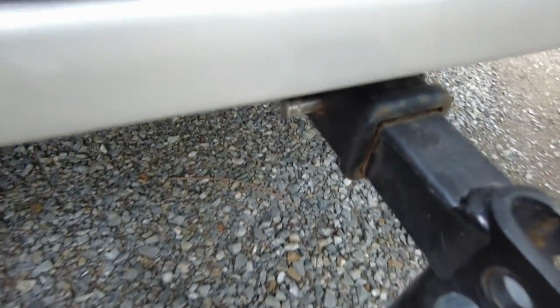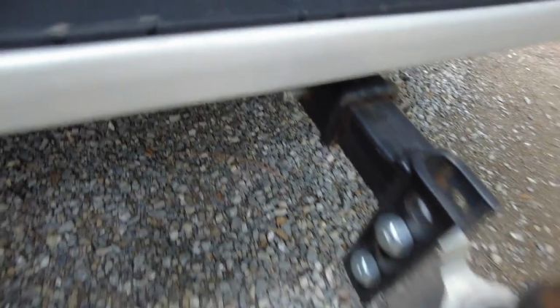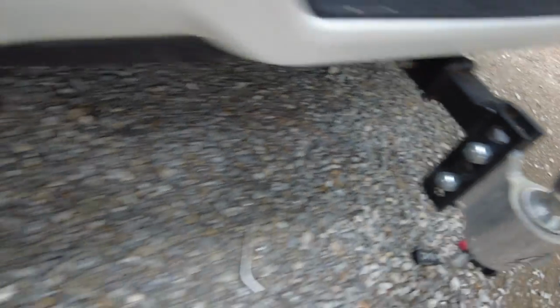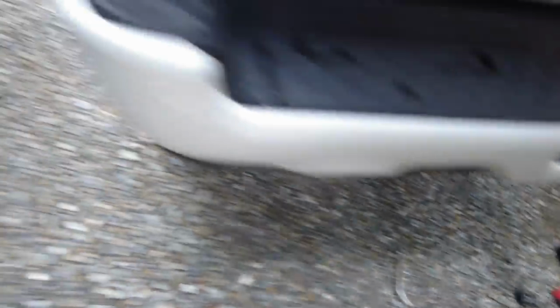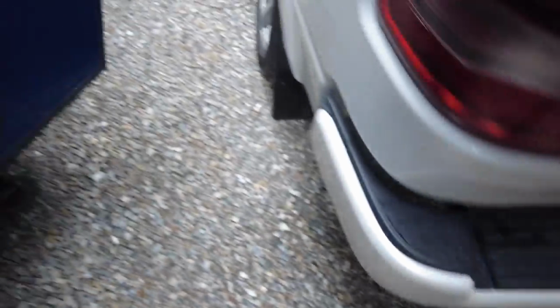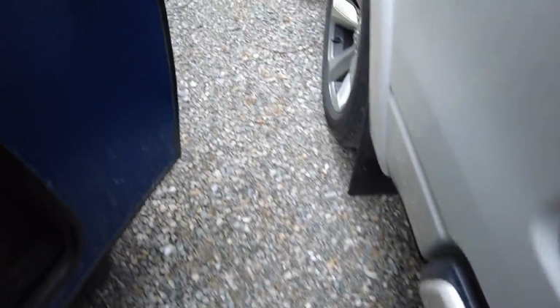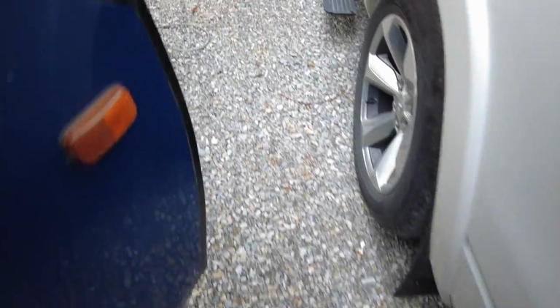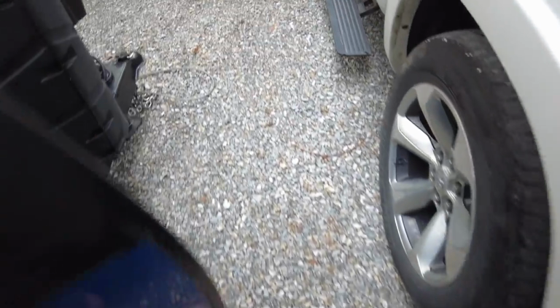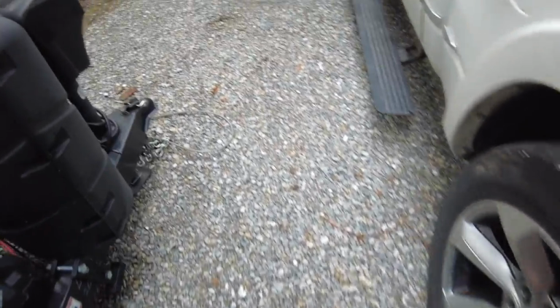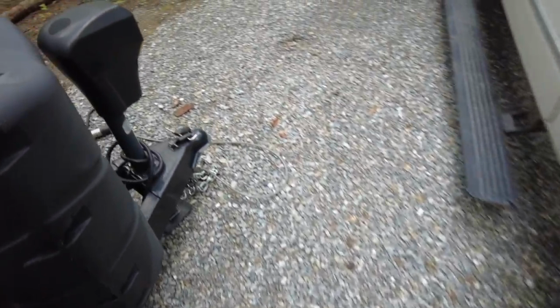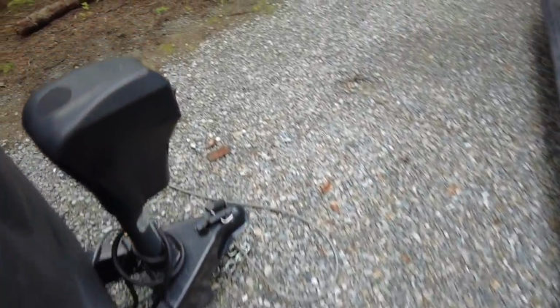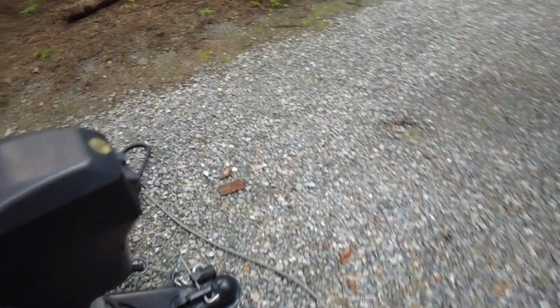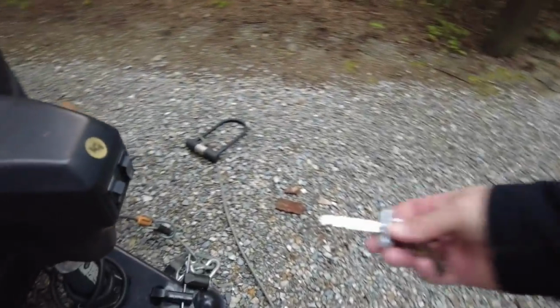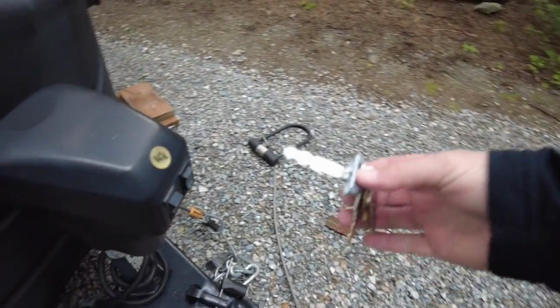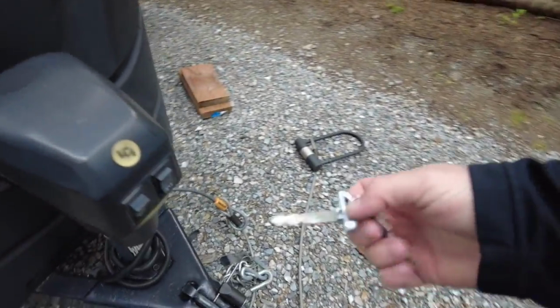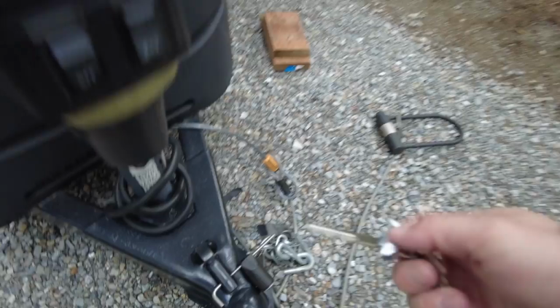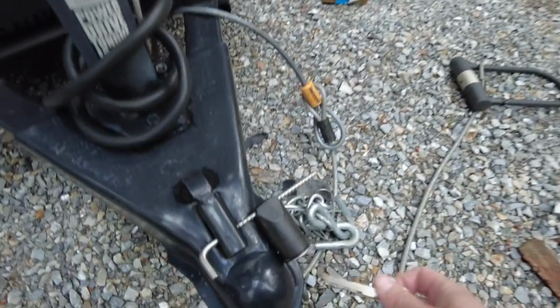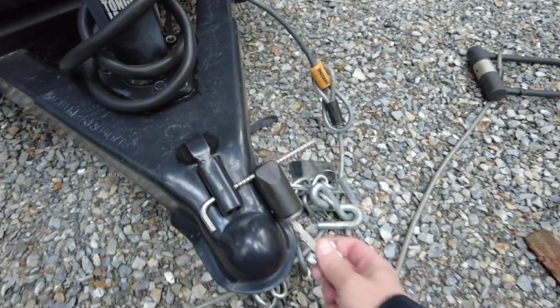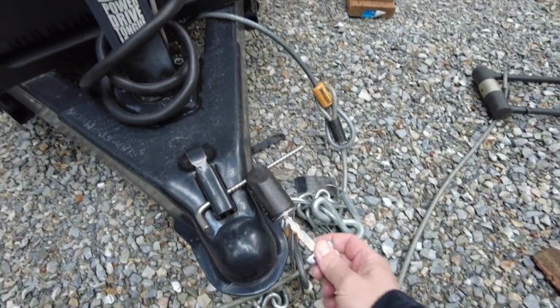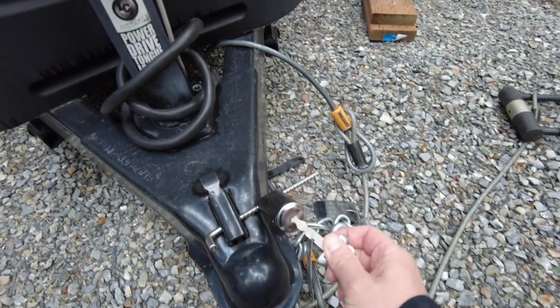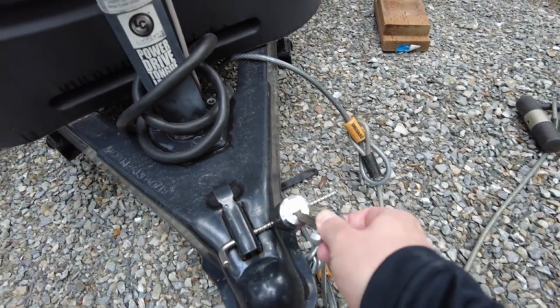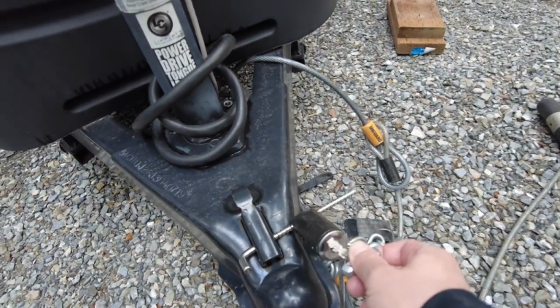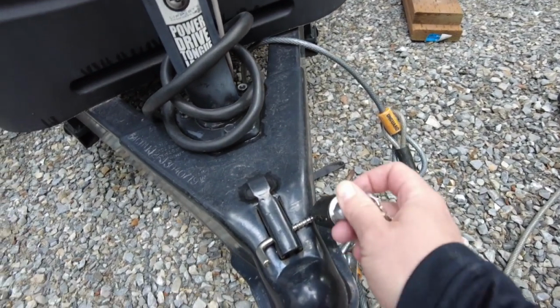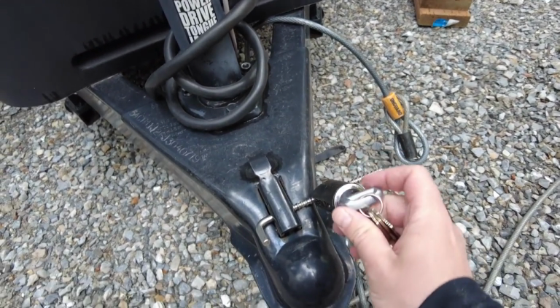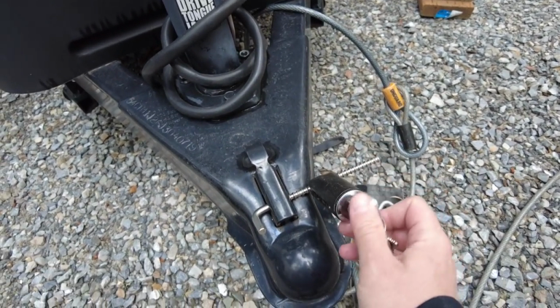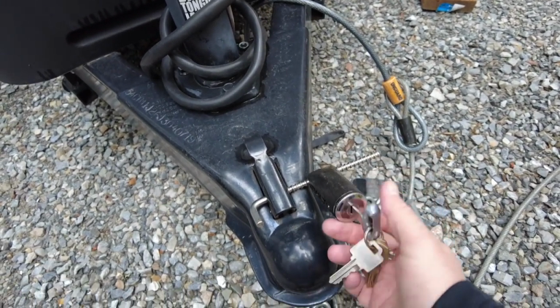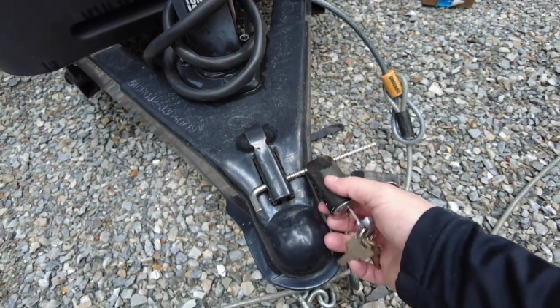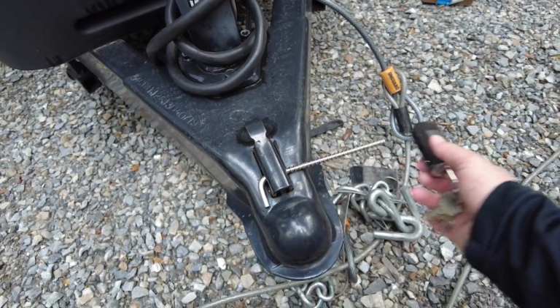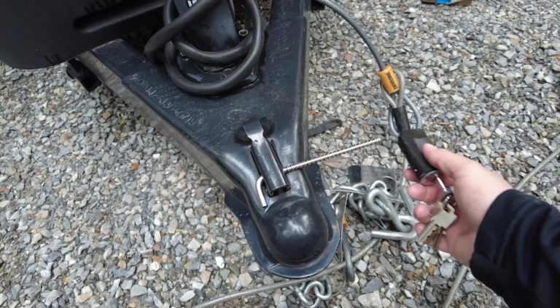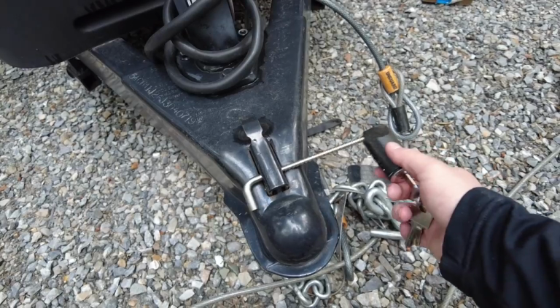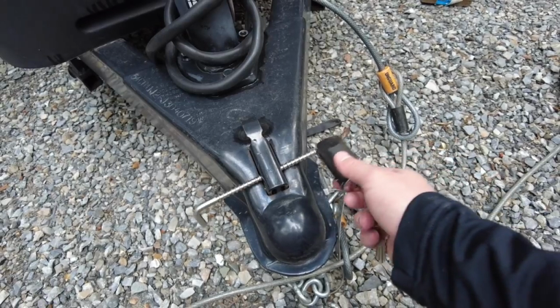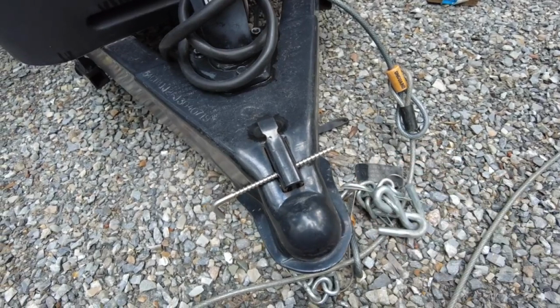Another product that may come in handy for you is a hitch pin. Basically, as you can see, I'm just using the same key because it learns to whatever key you have. You turn that and then you can pull it off.